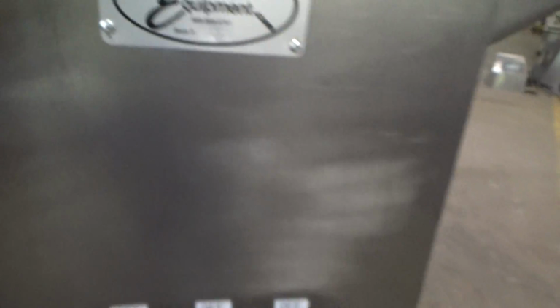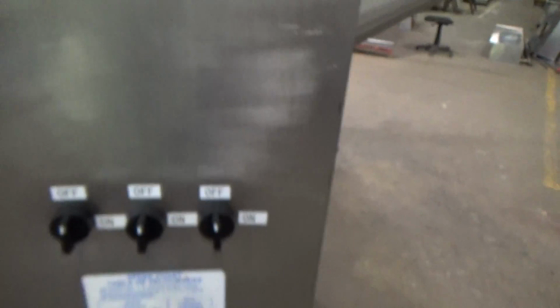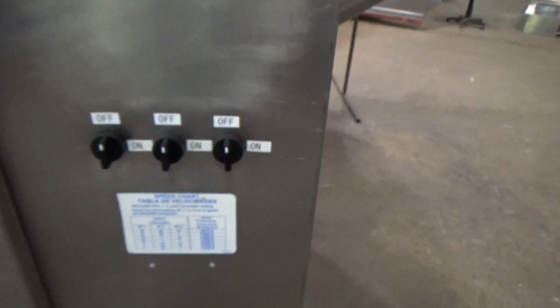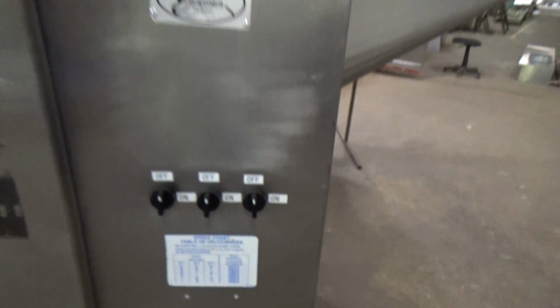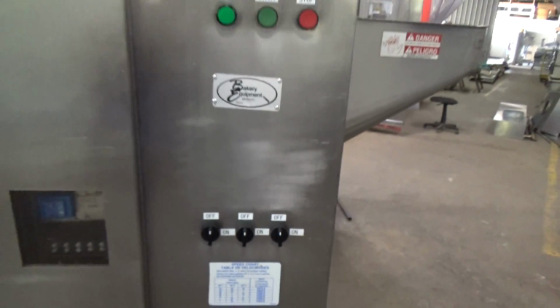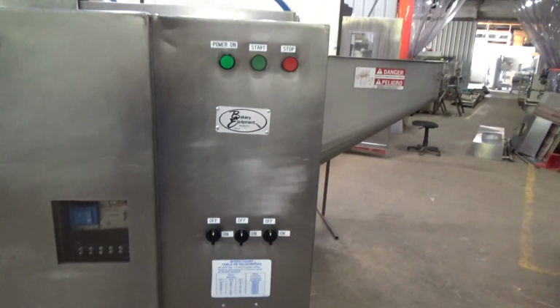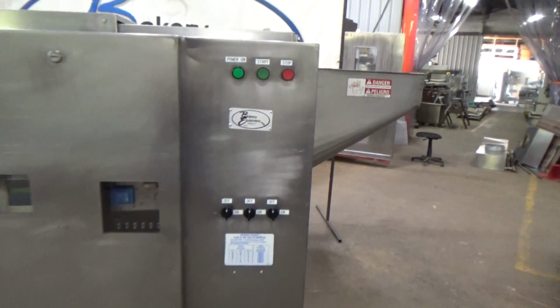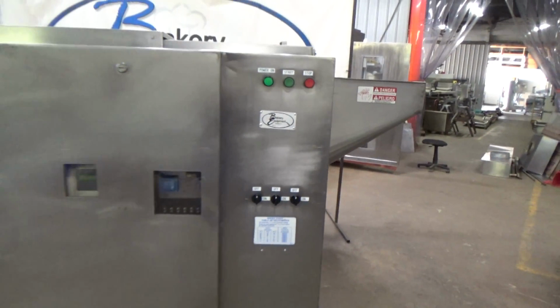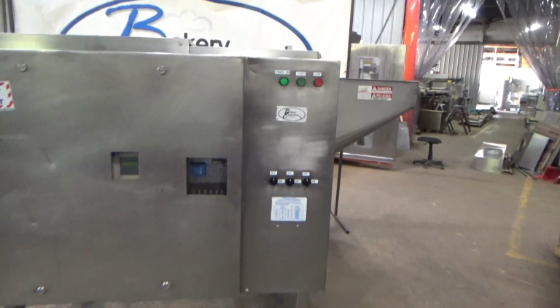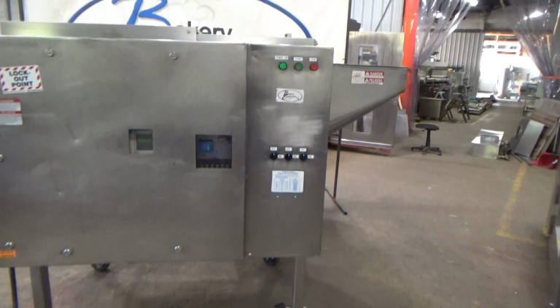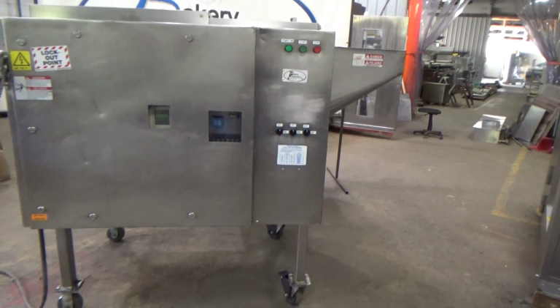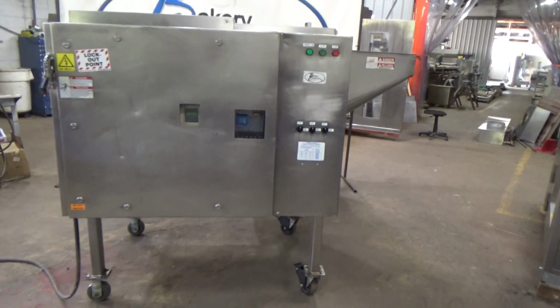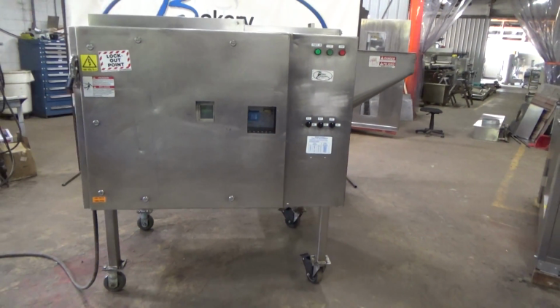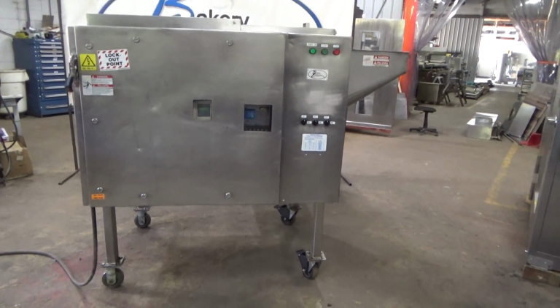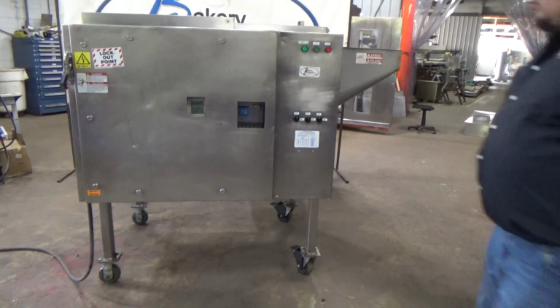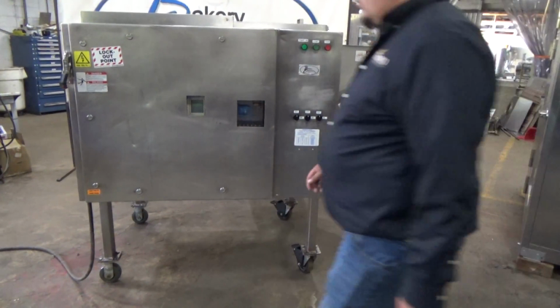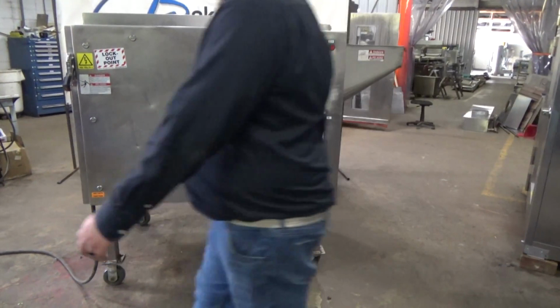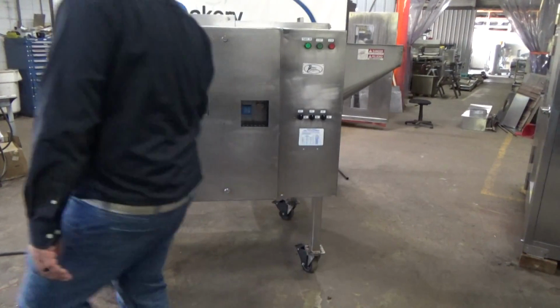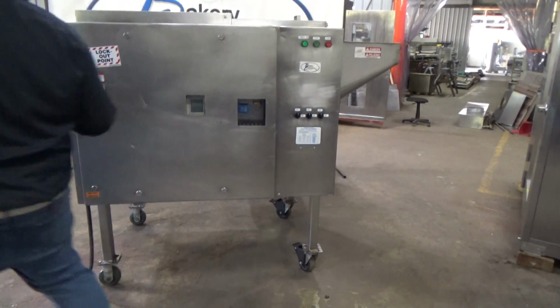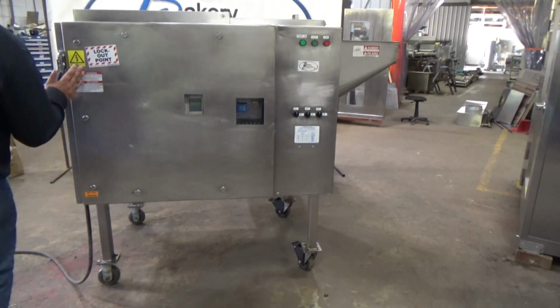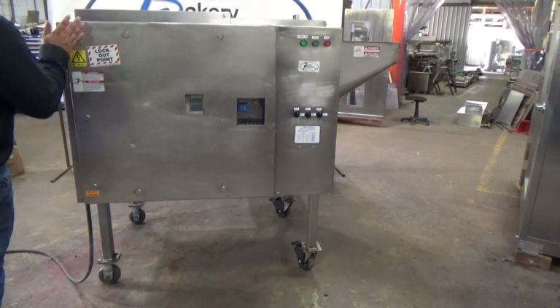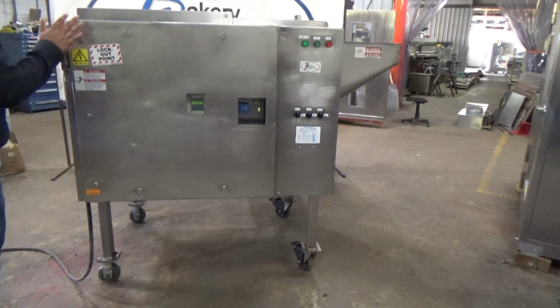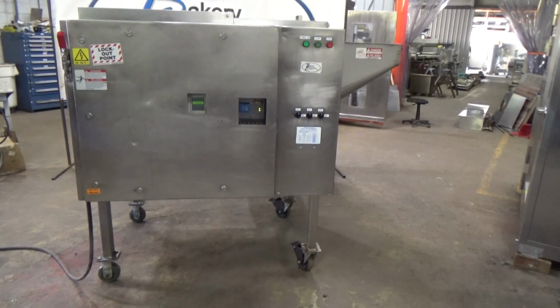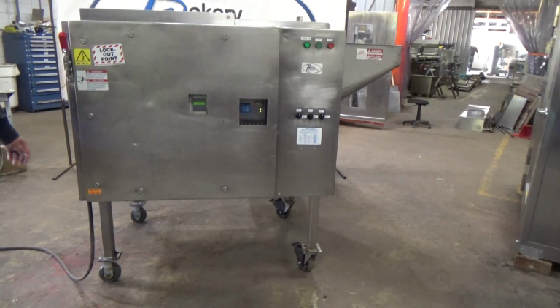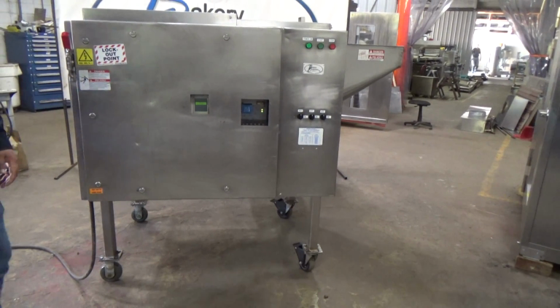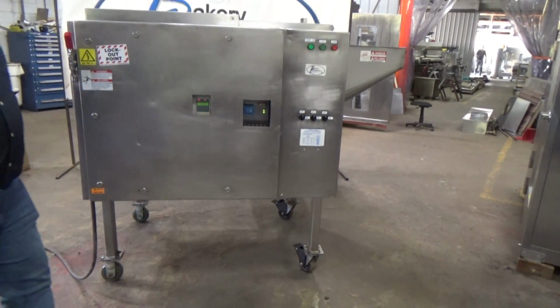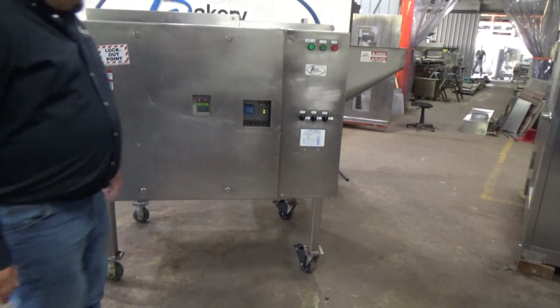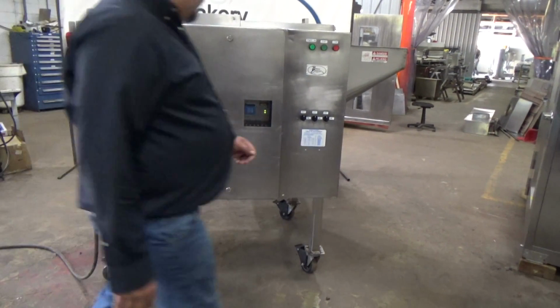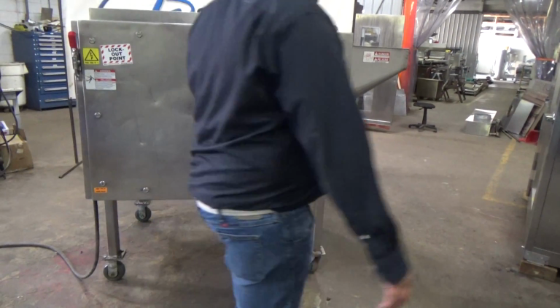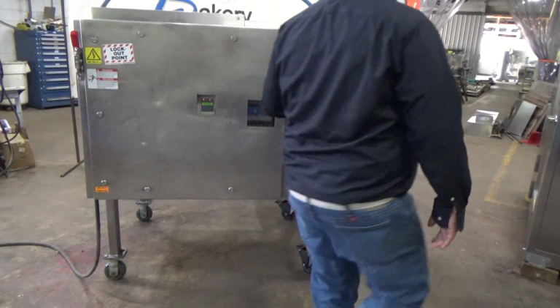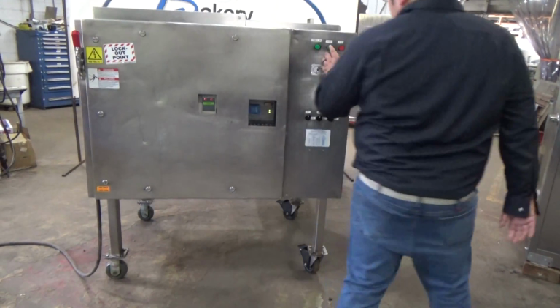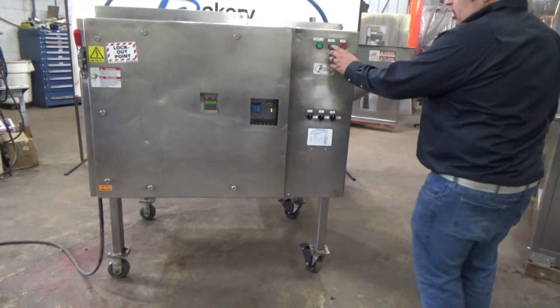This is an Urschel Quanticut Dicer, stock number 26272. We're going to turn the power on. We'll hit start.